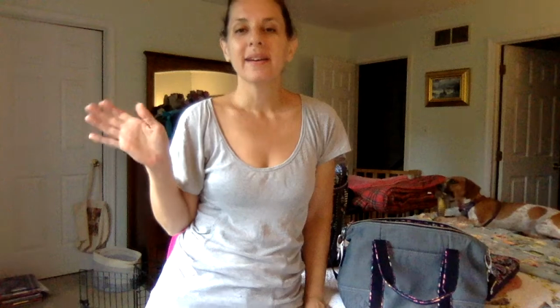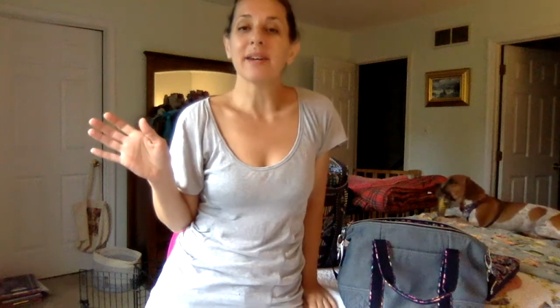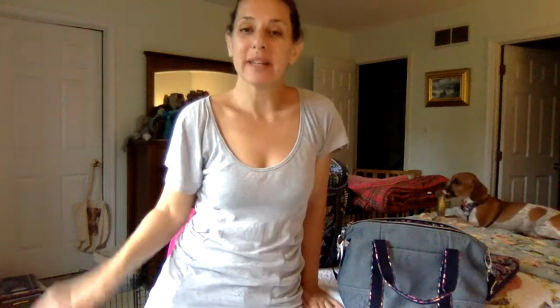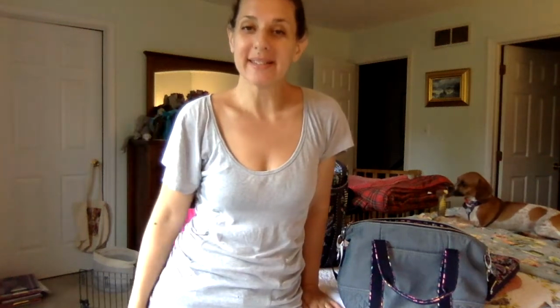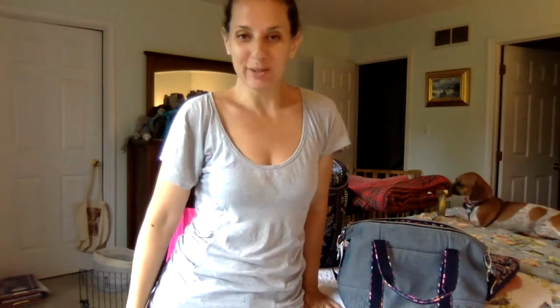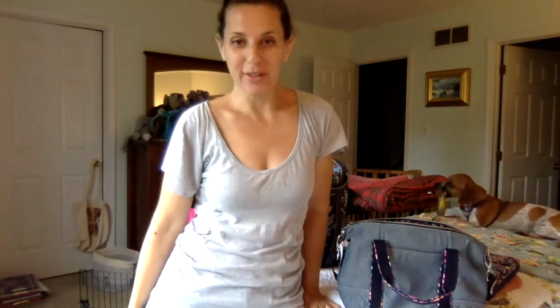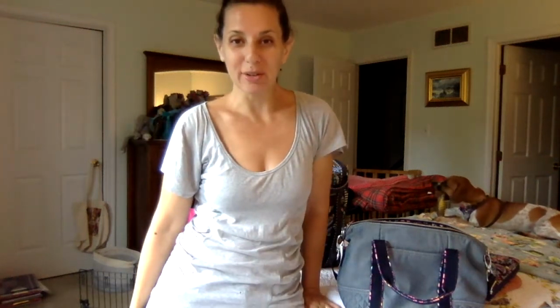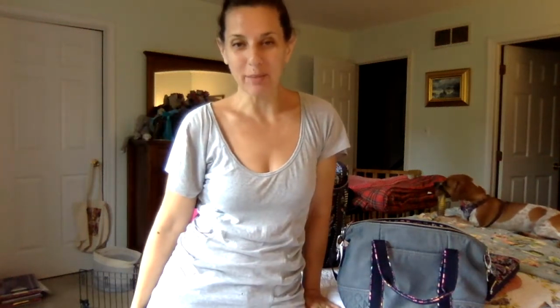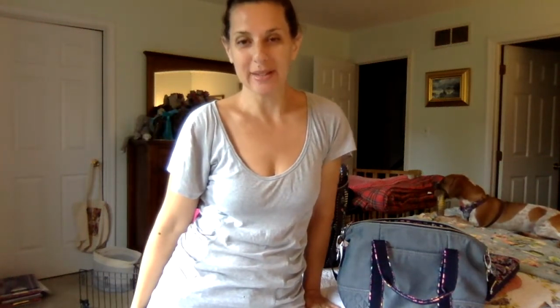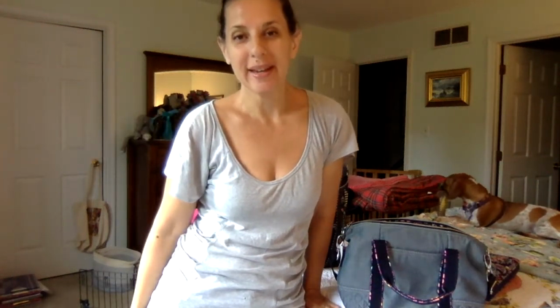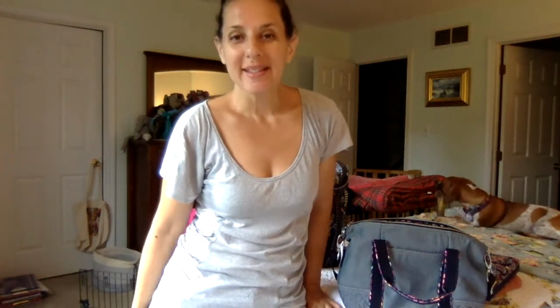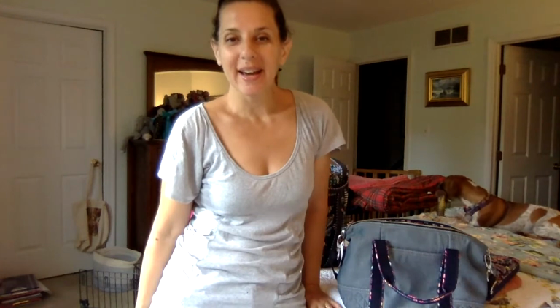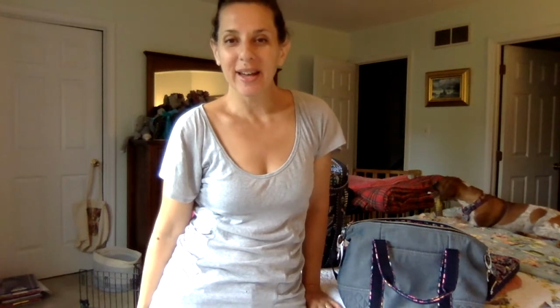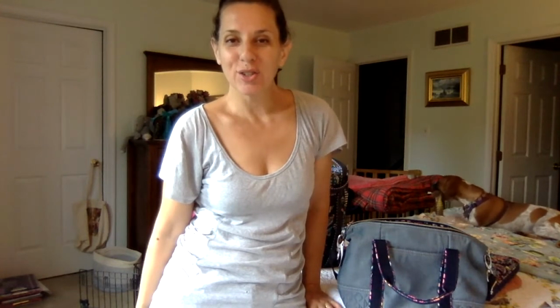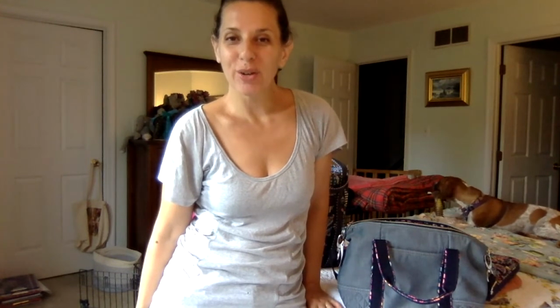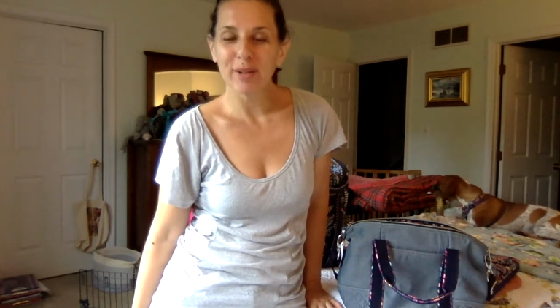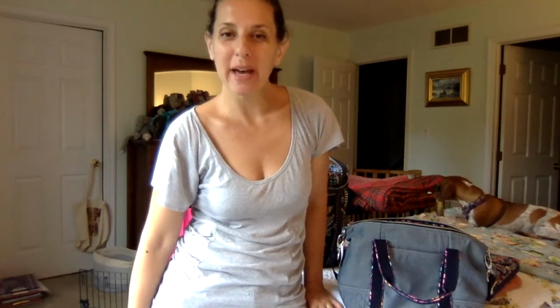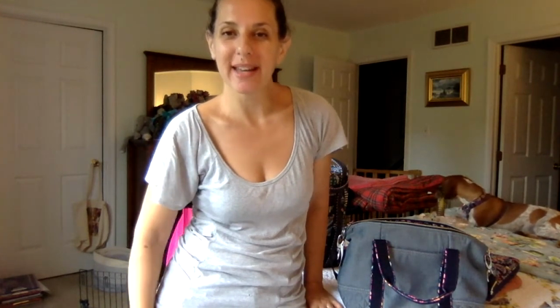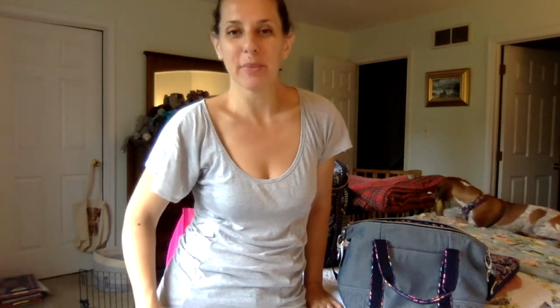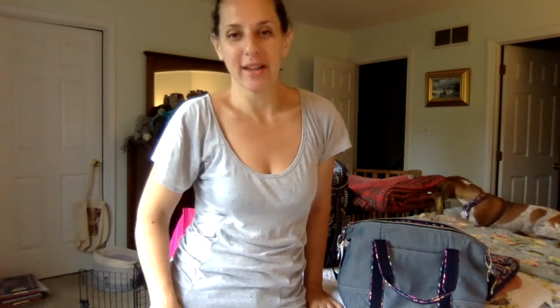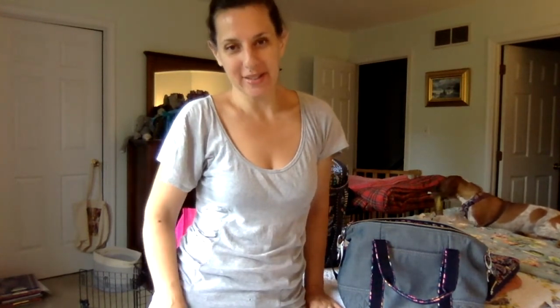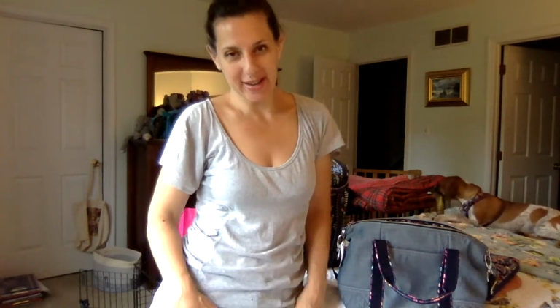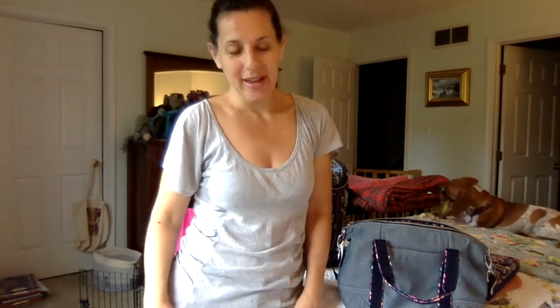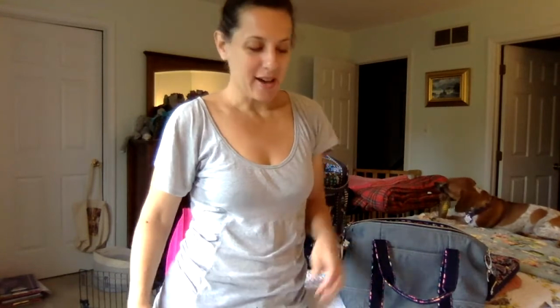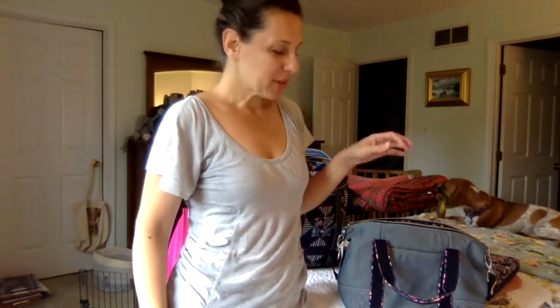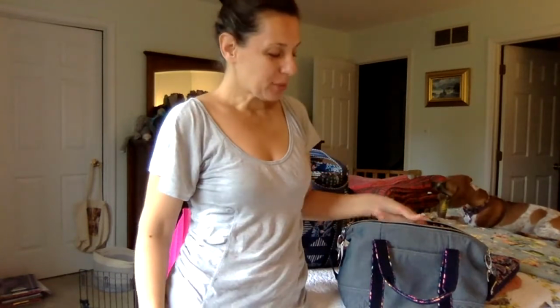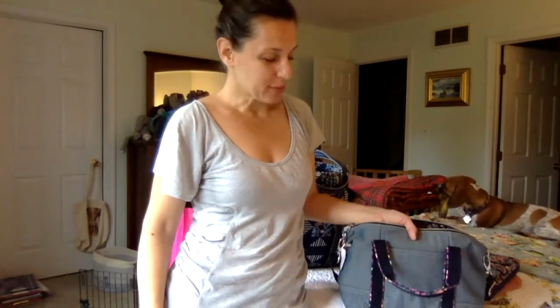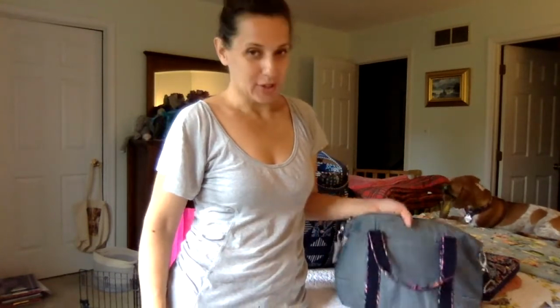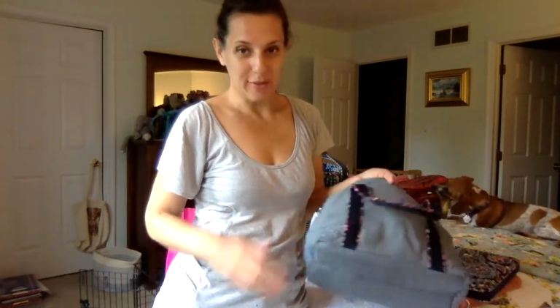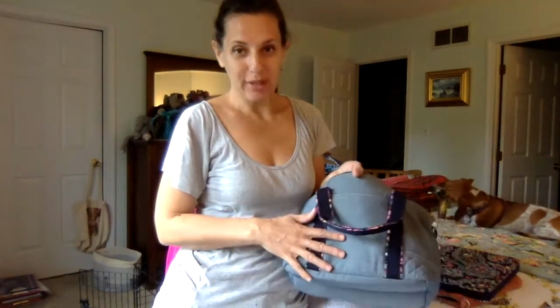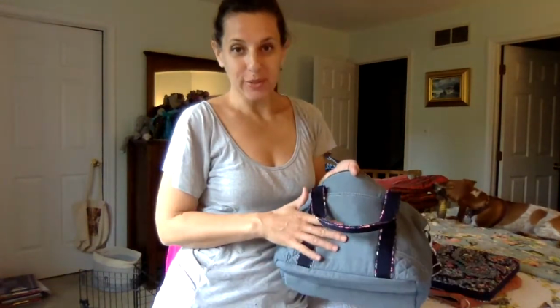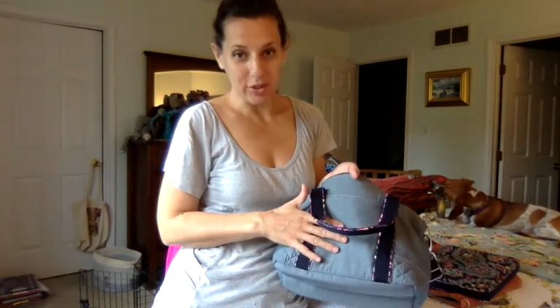Hi everybody, Elisa here with another Vera Bradley Bag of the Day. Today I thought I'd show two bags that I got from the online outlet sale. I'm going to start with this one, which is the VBU satchel.